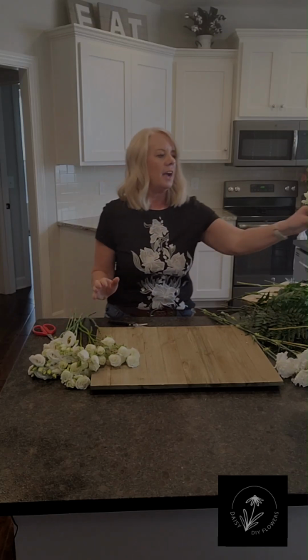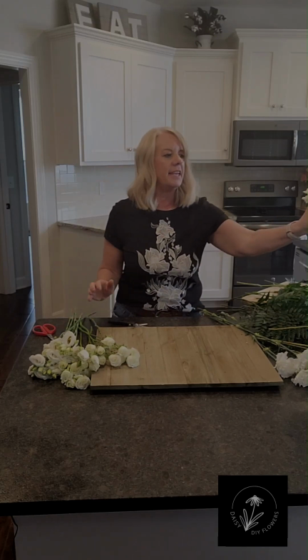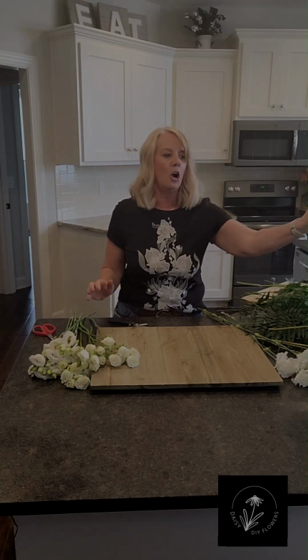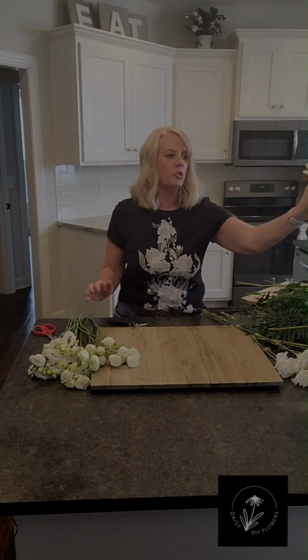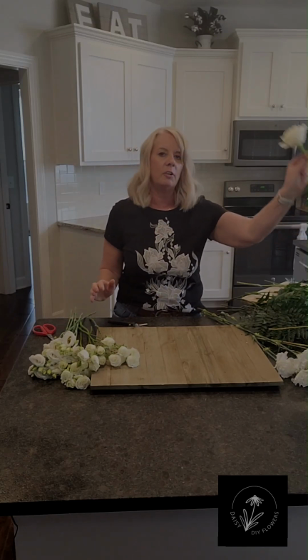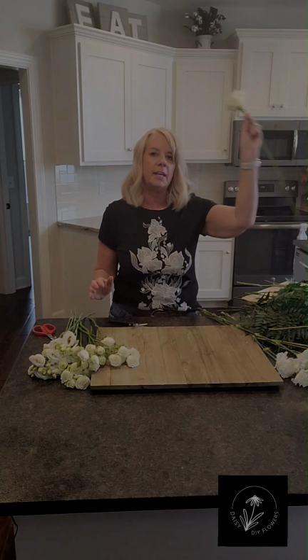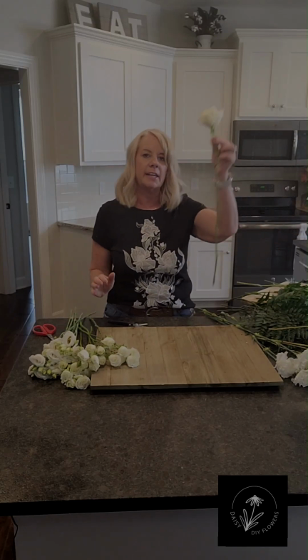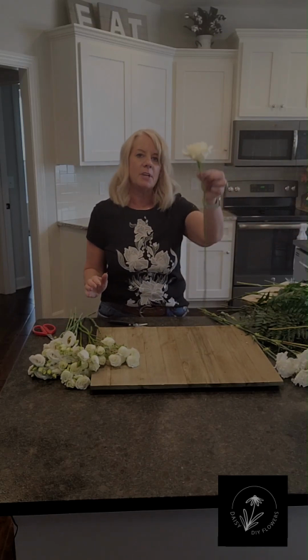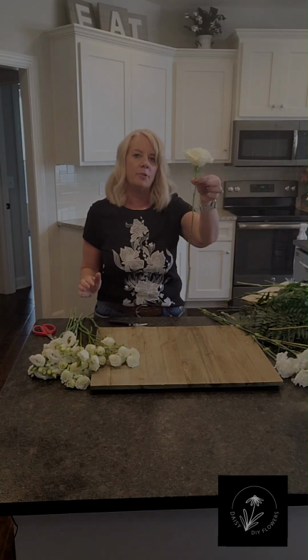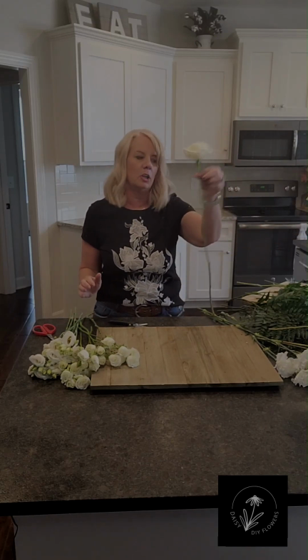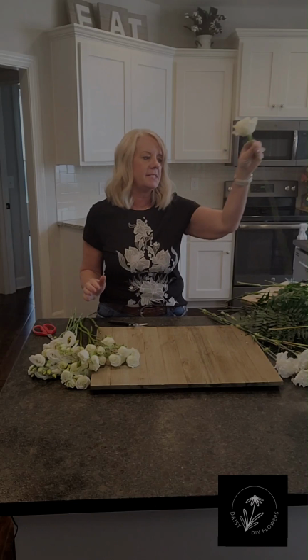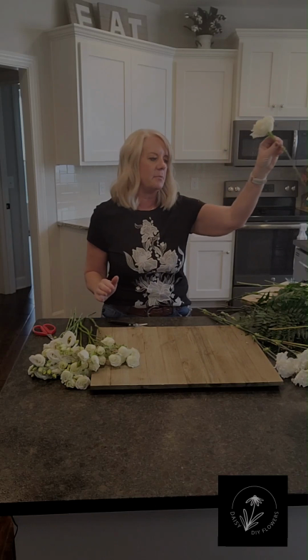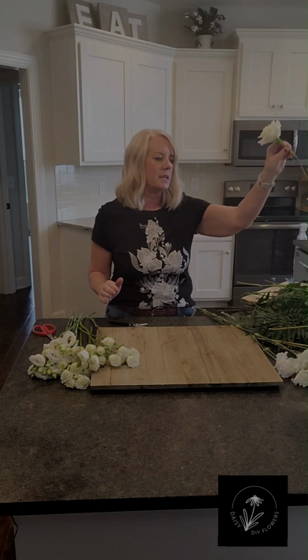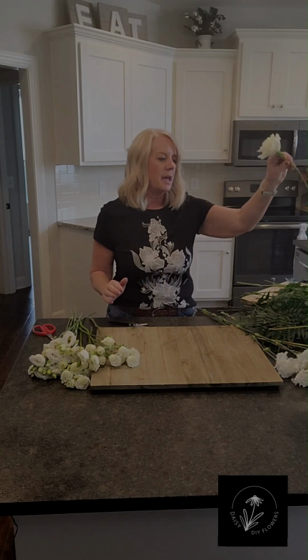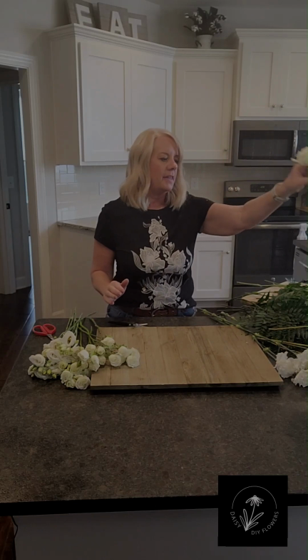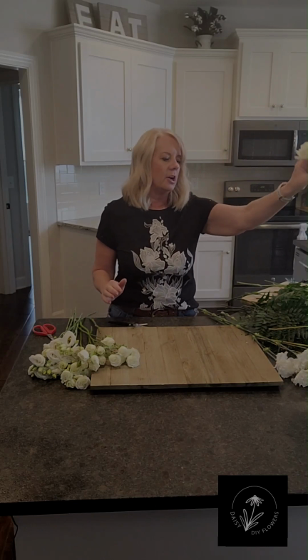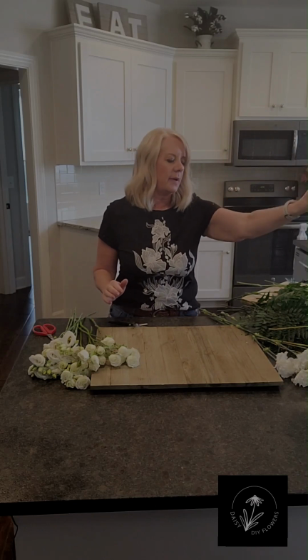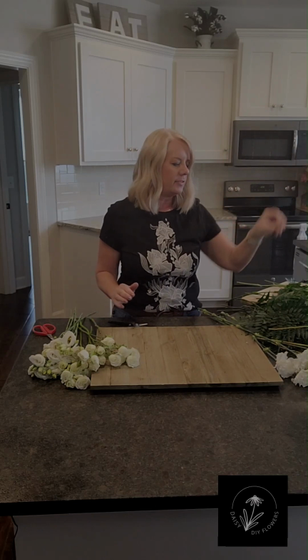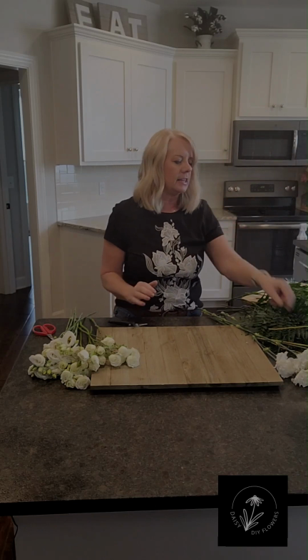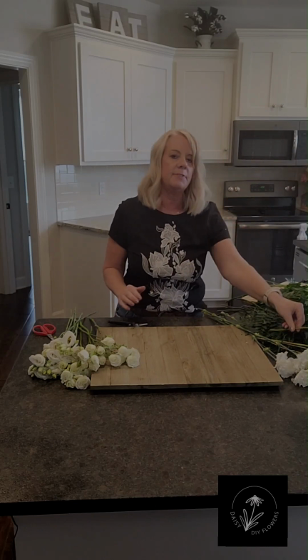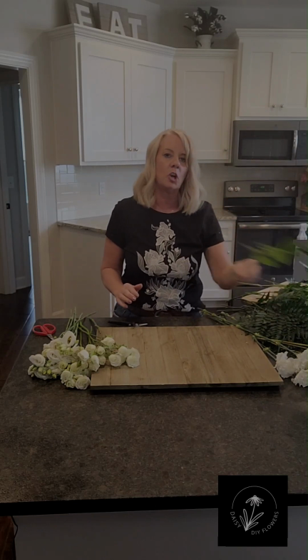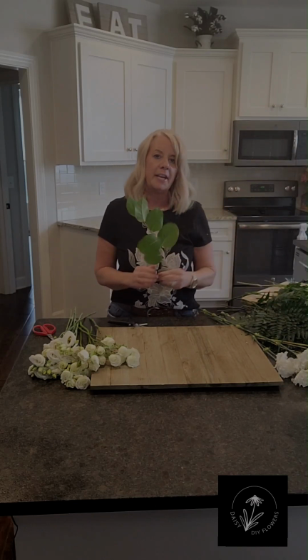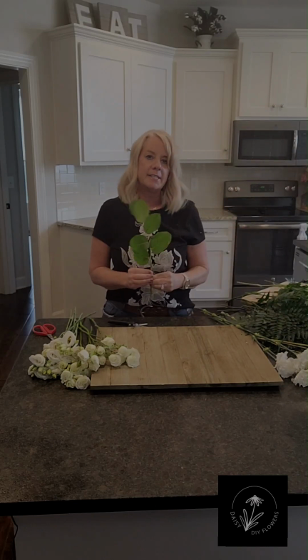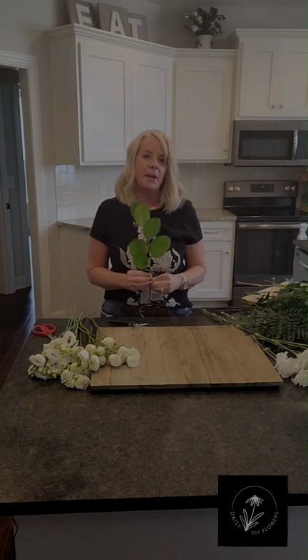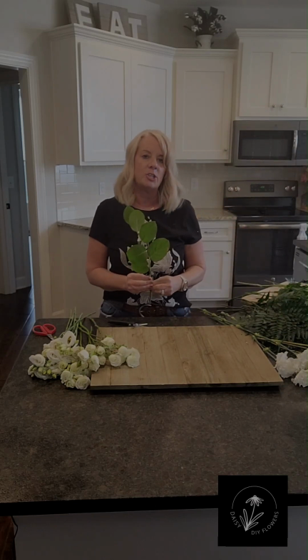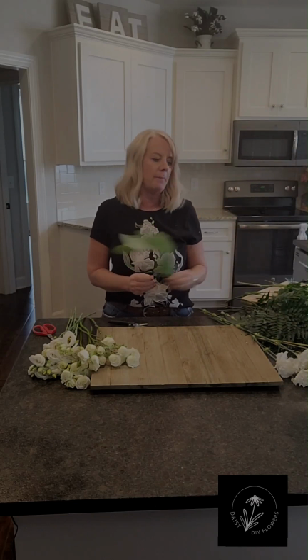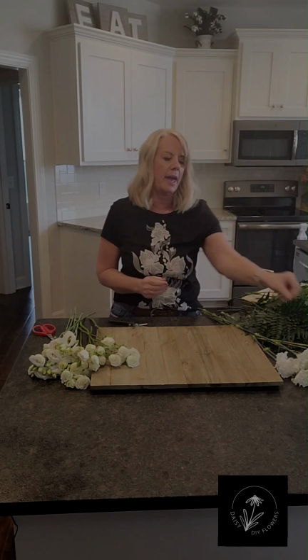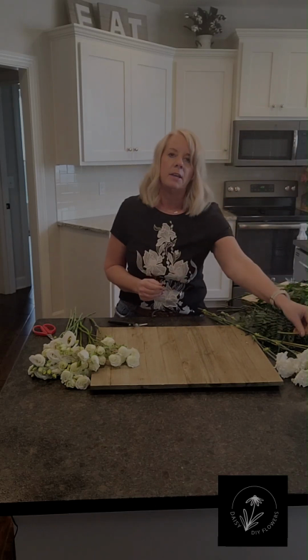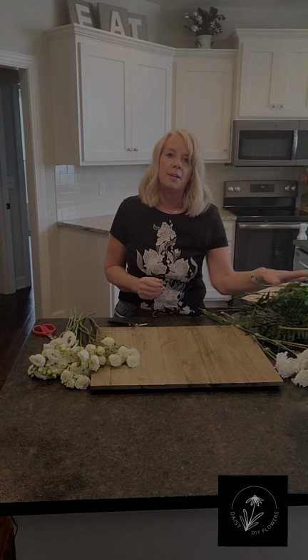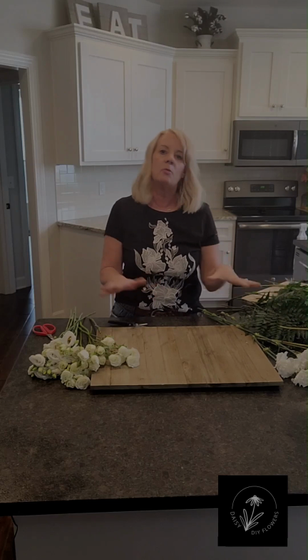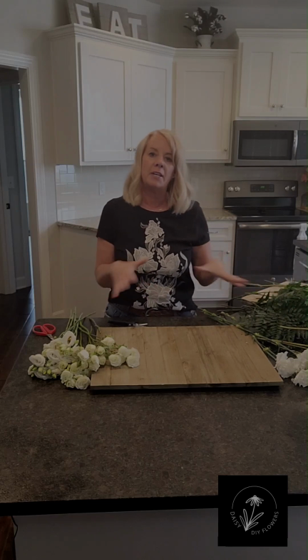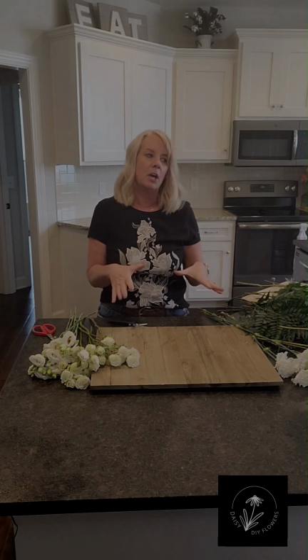I've taken all the greenery and any leaves off of all of my stems, and then I also have any leaves or greens that I'm going to add to my bouquet kind of ready to go.